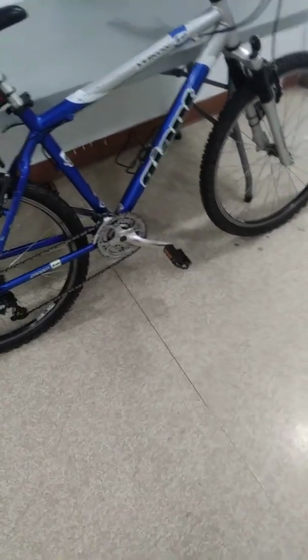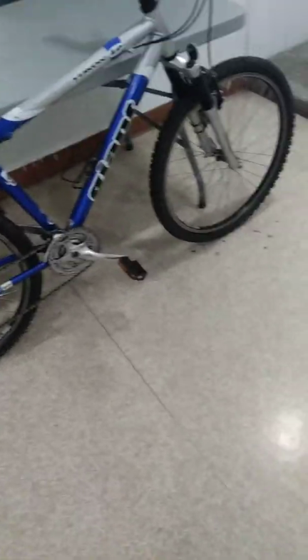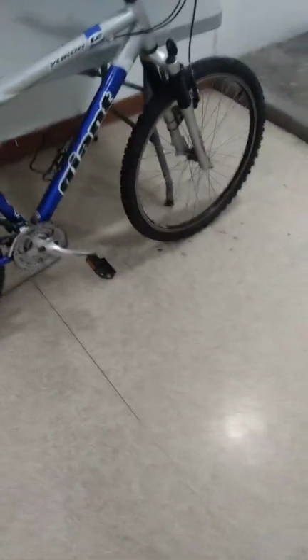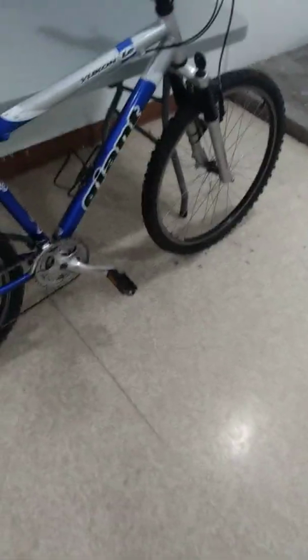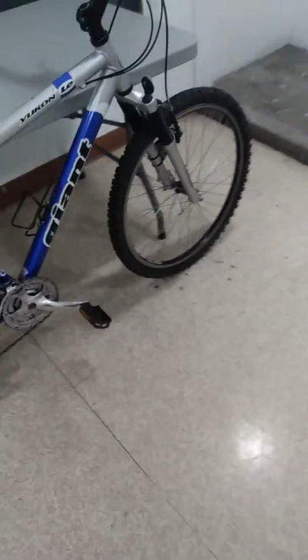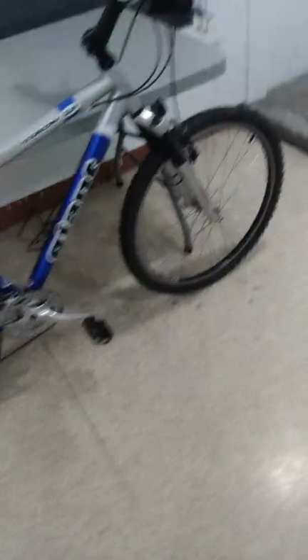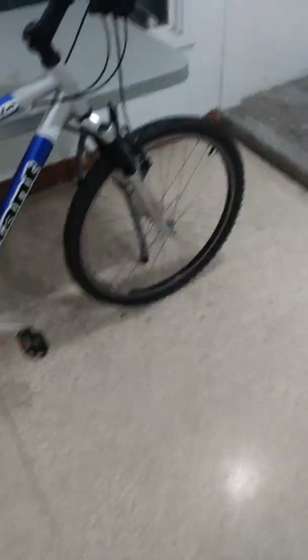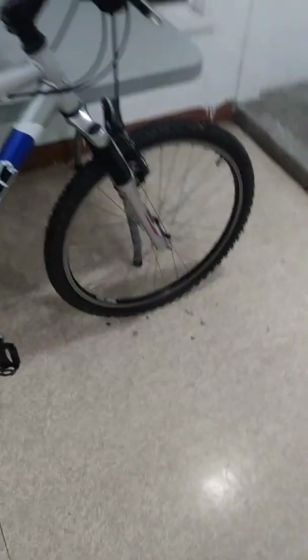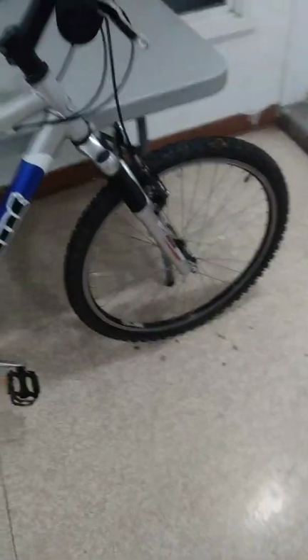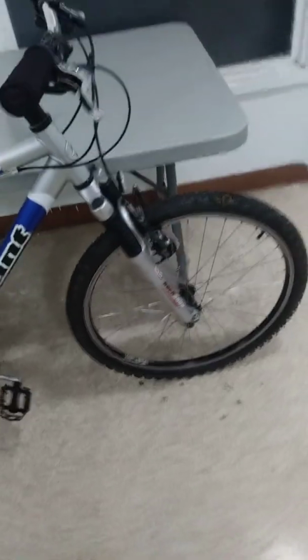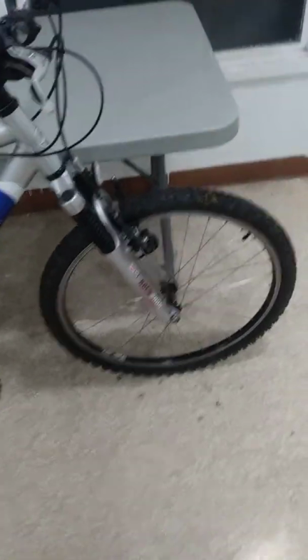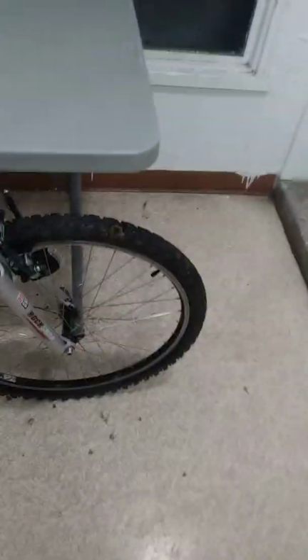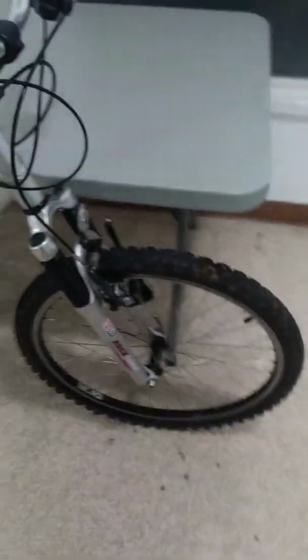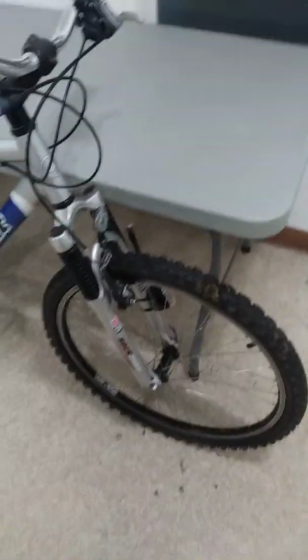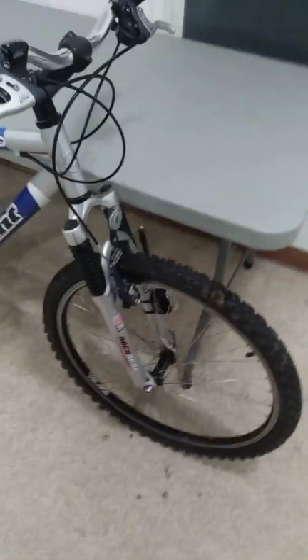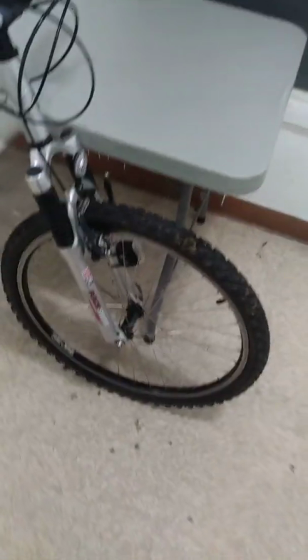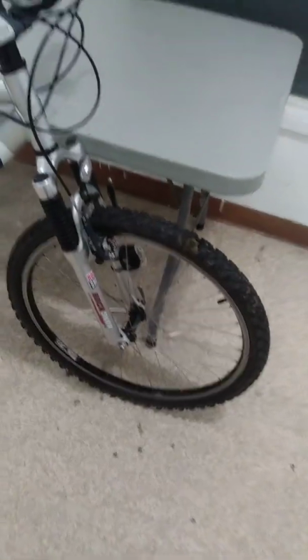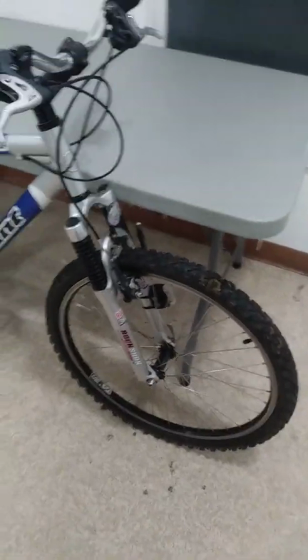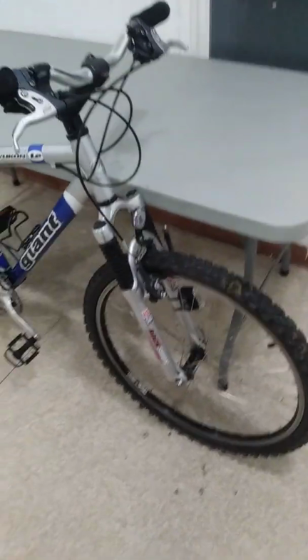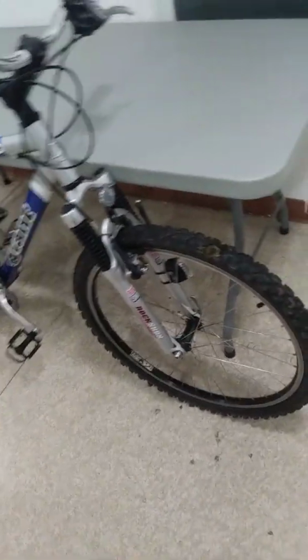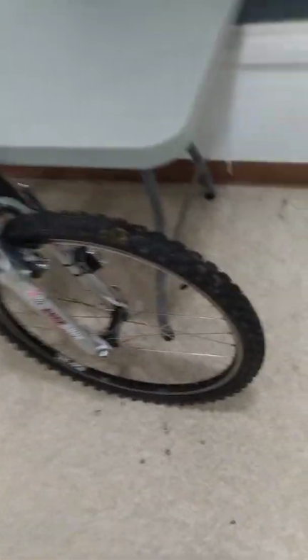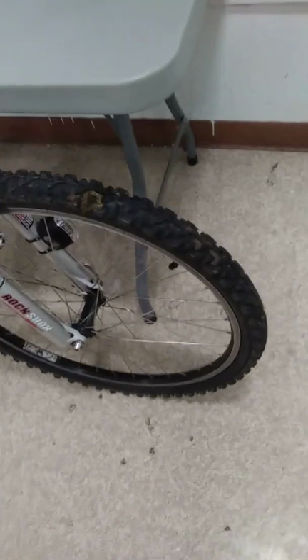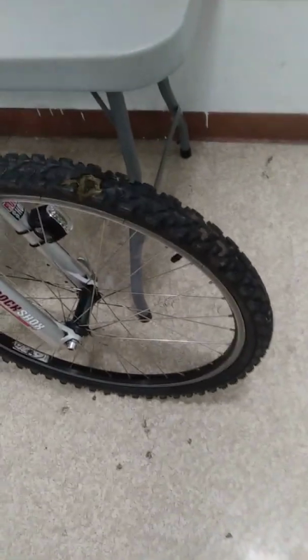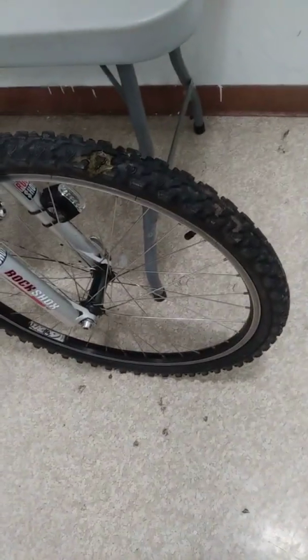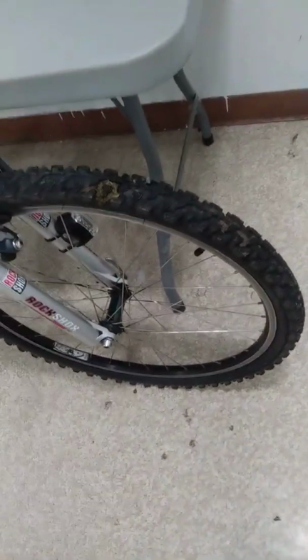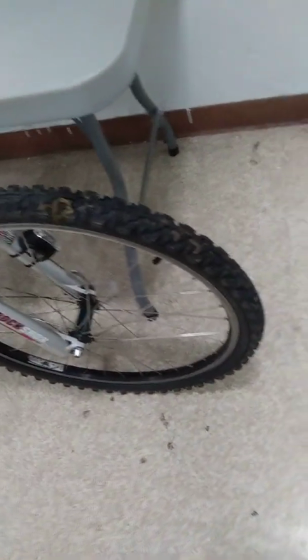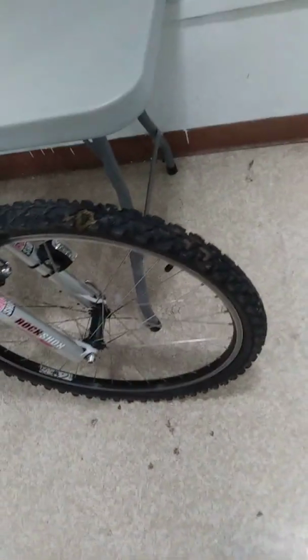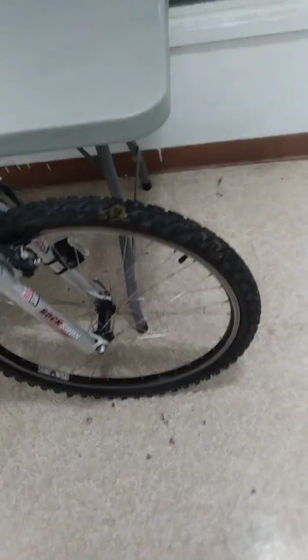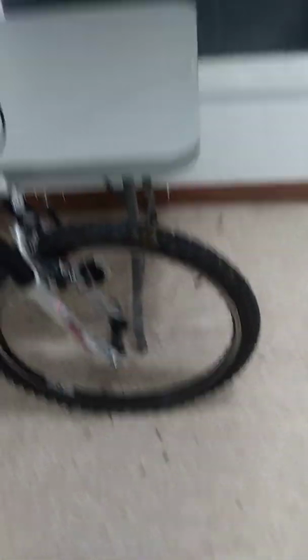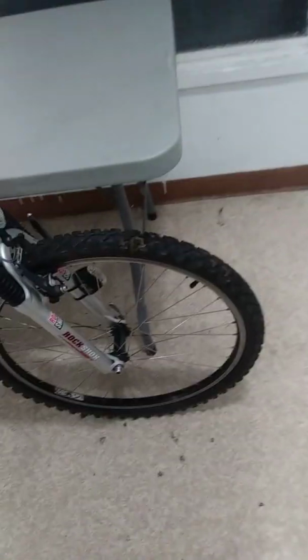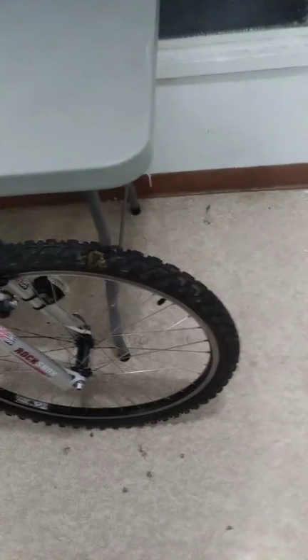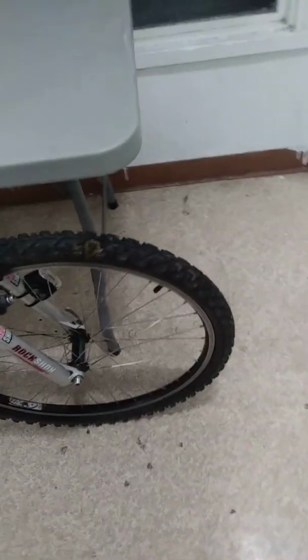The brake pads are still dry as a fucking rock, but still work. Sometimes they'll make a little noise, but that's only if the rim's wet. As you can see, there's a nice hunk of bird shit on the tire, because there's a lot of bird shit in the area I live in.